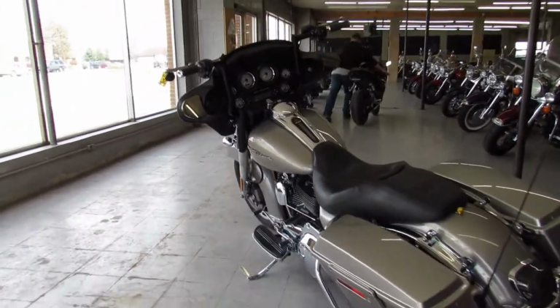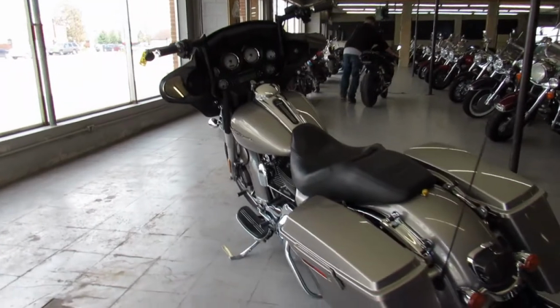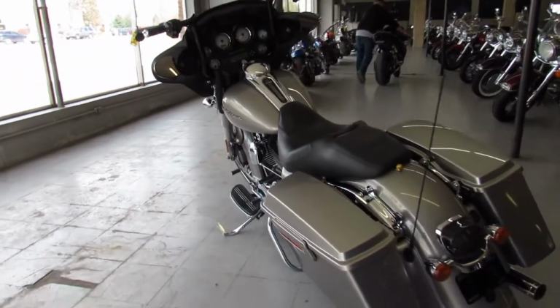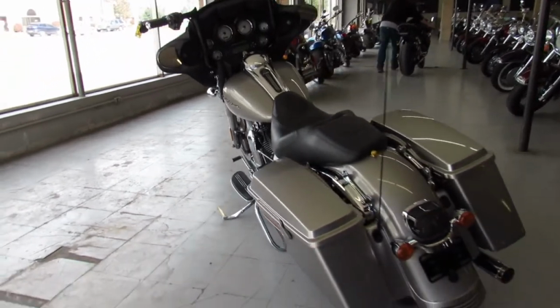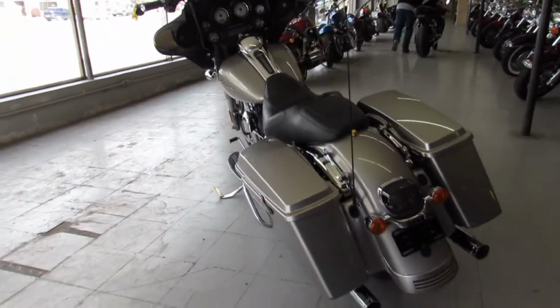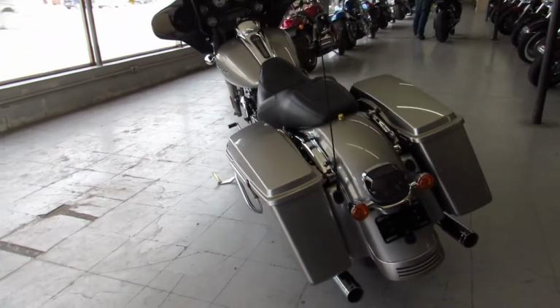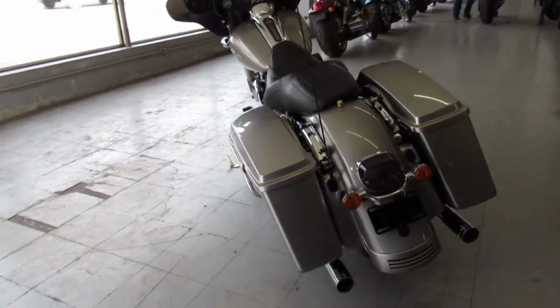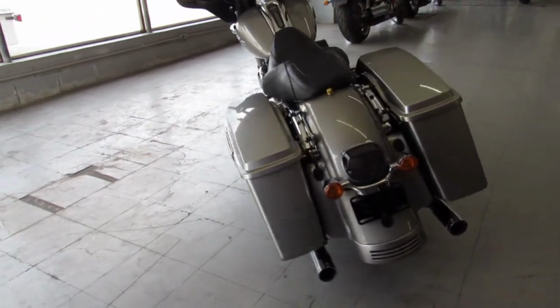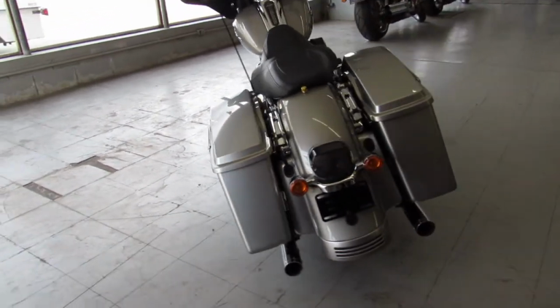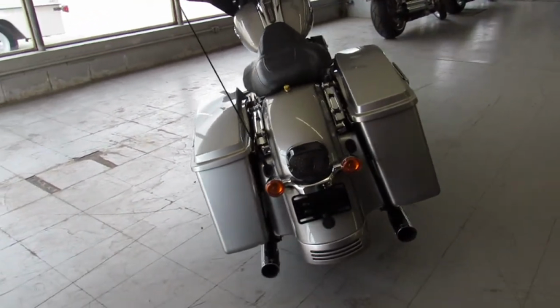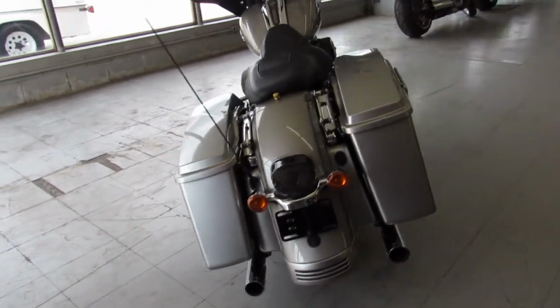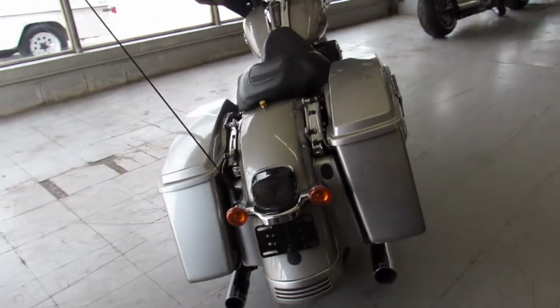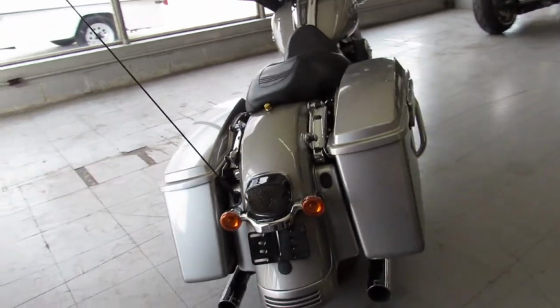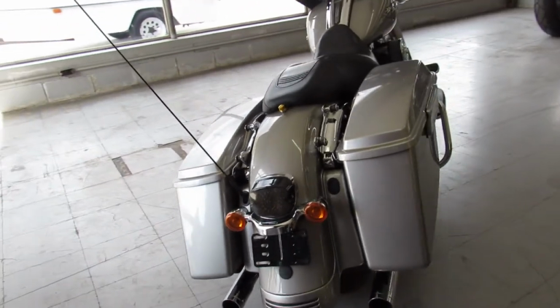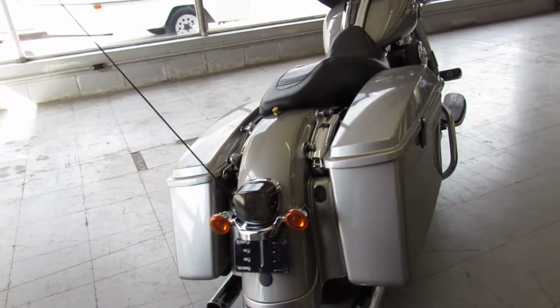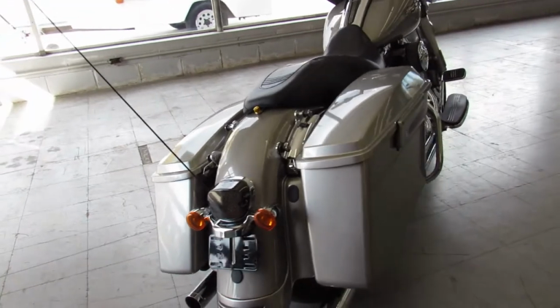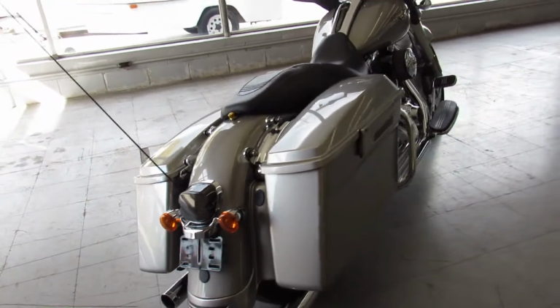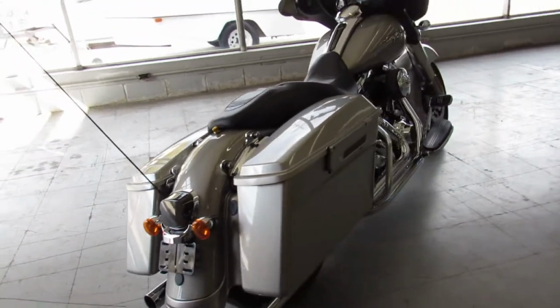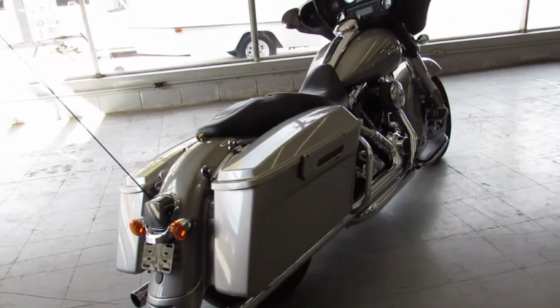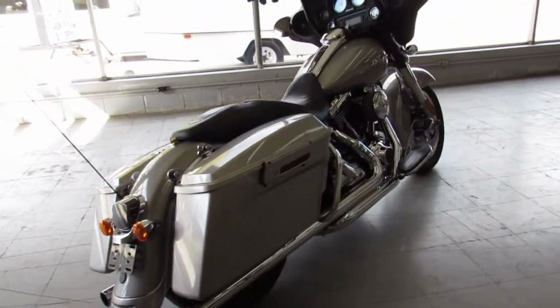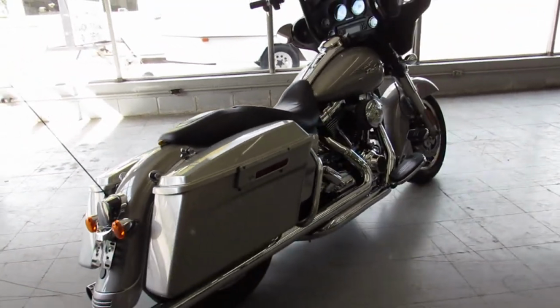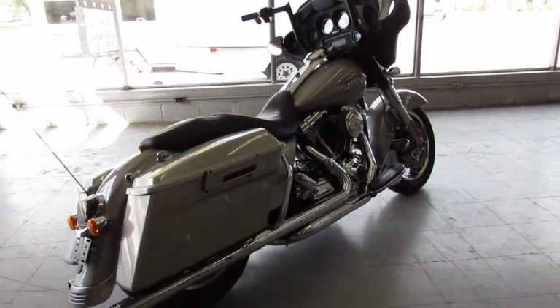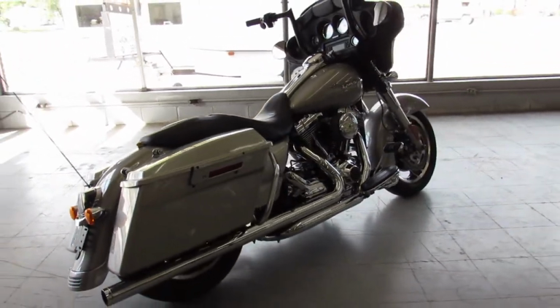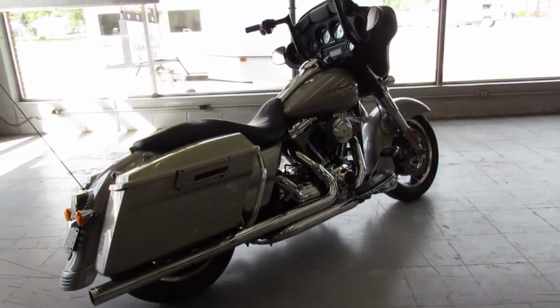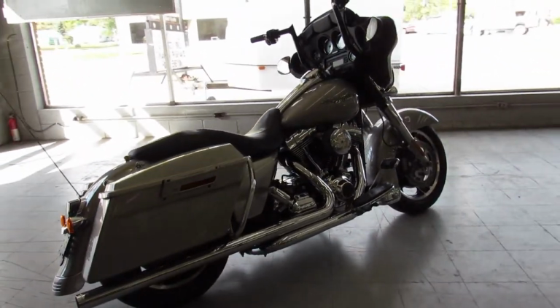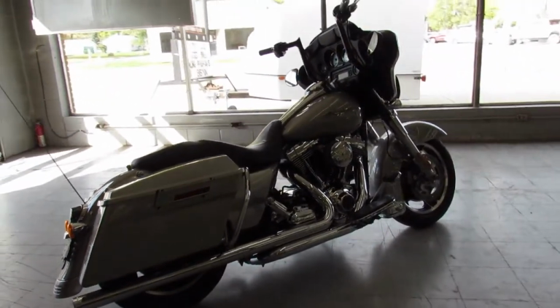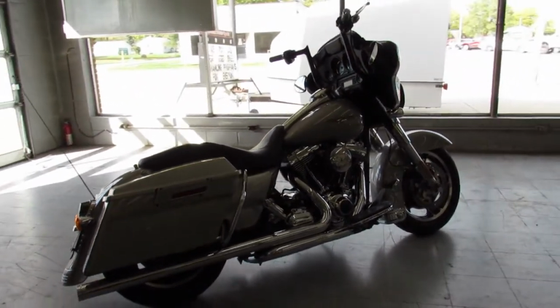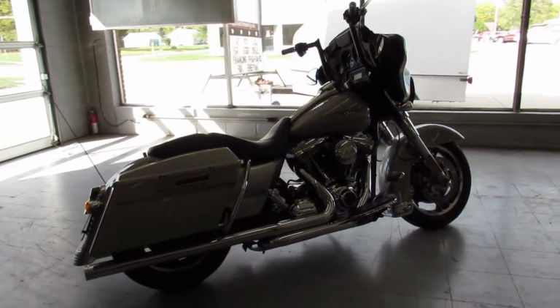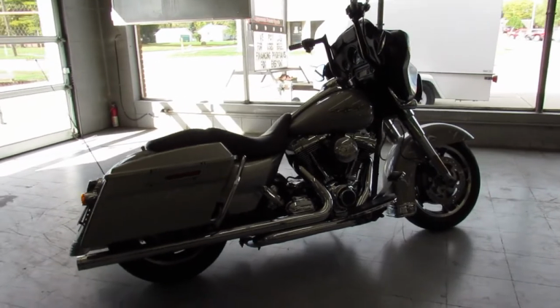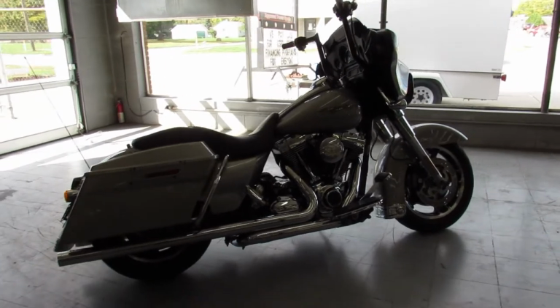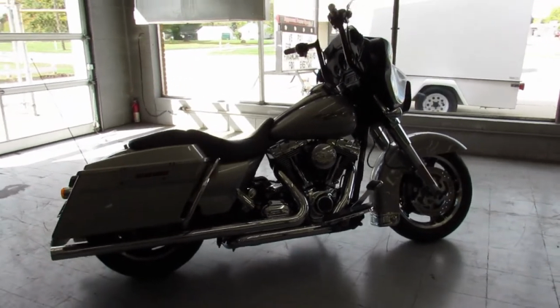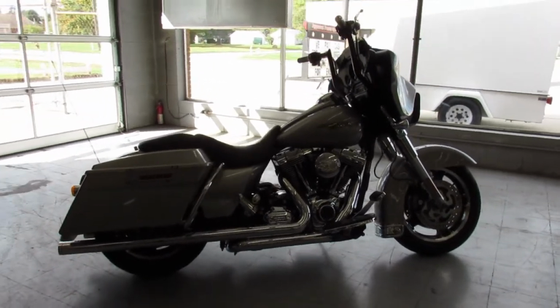Nice clean low mileage Street Glide, 2009 — great bike for the money. Only $11,900. Give us a call, we'll get it done. It's 810-648-9500.